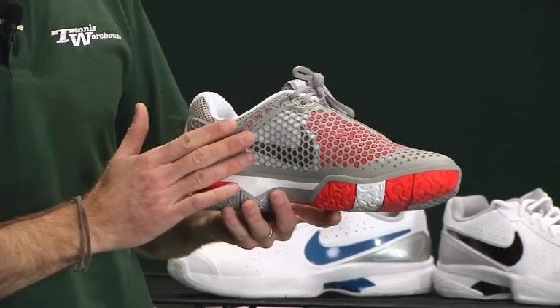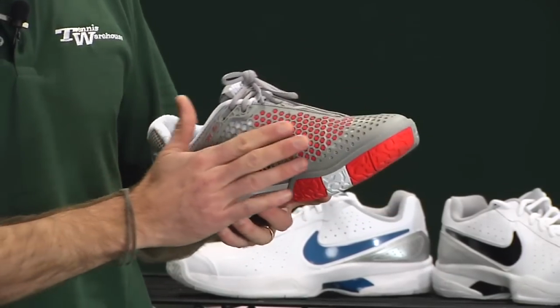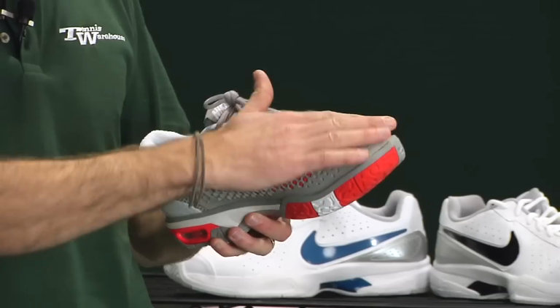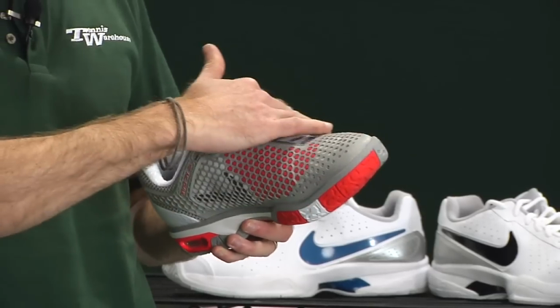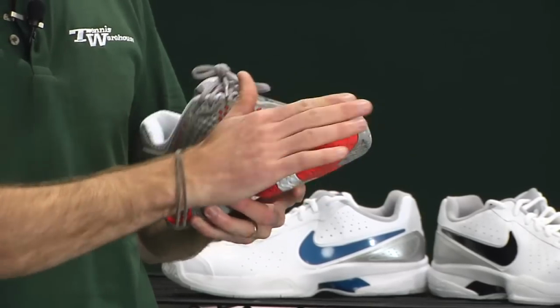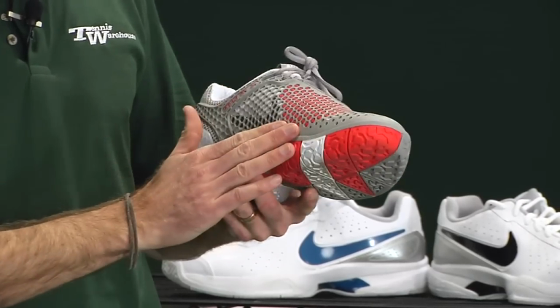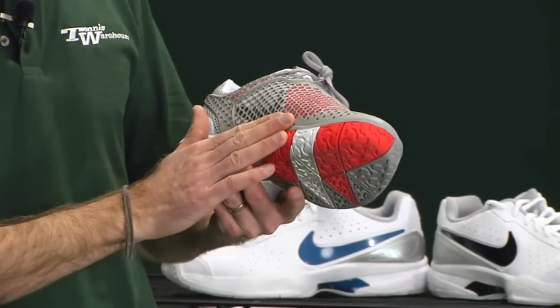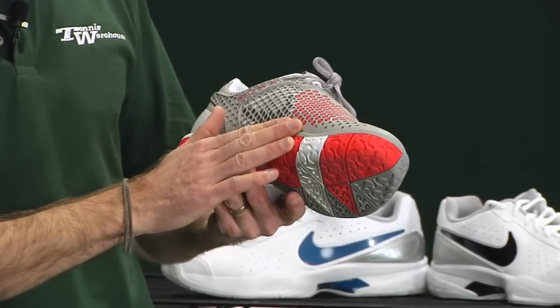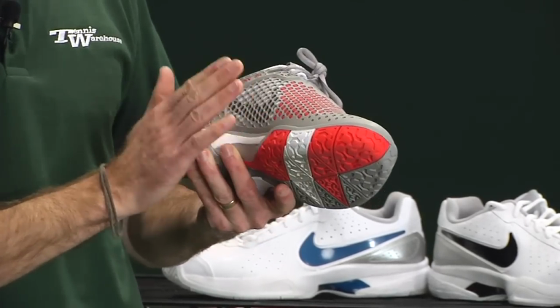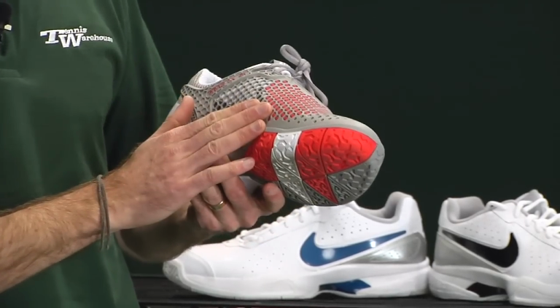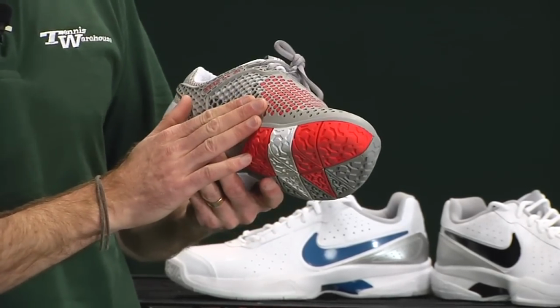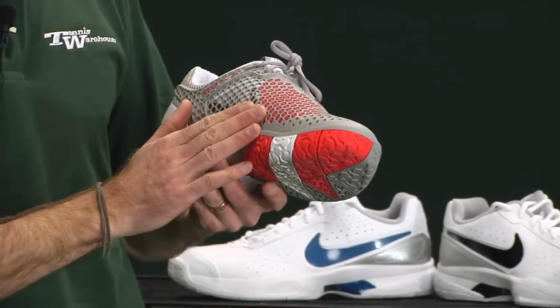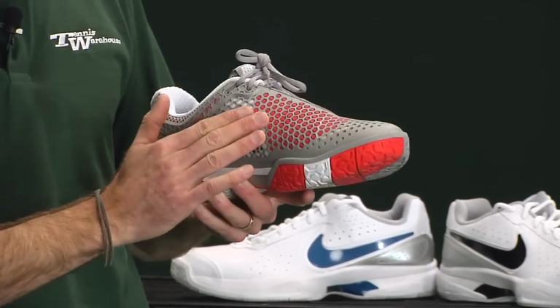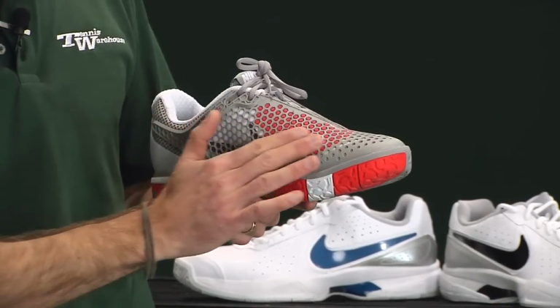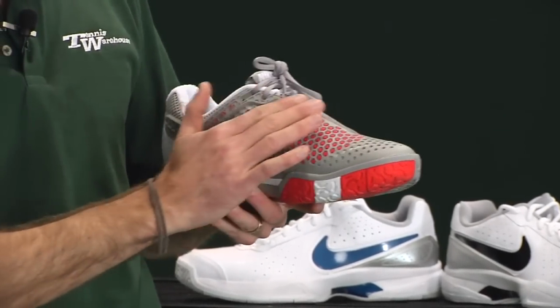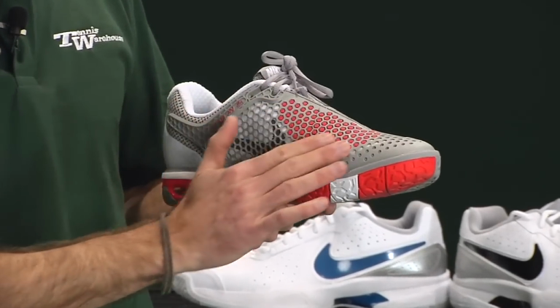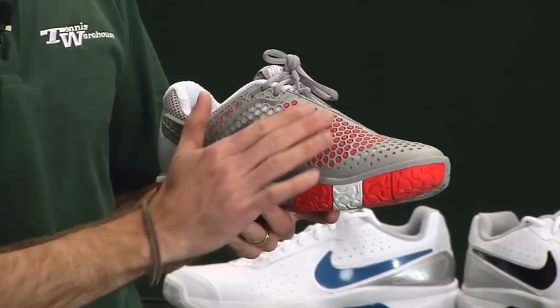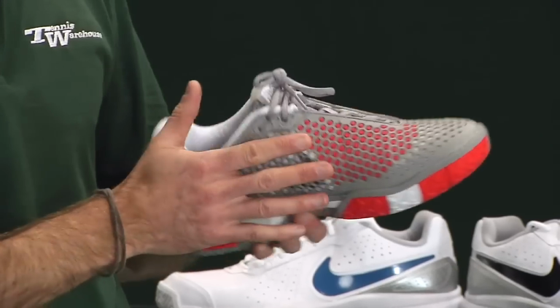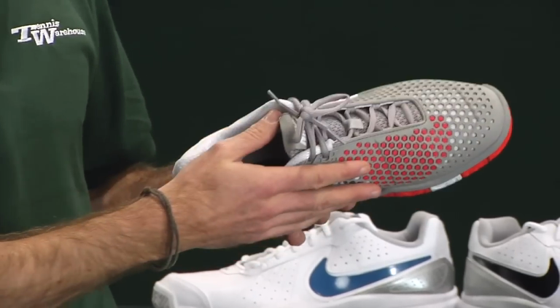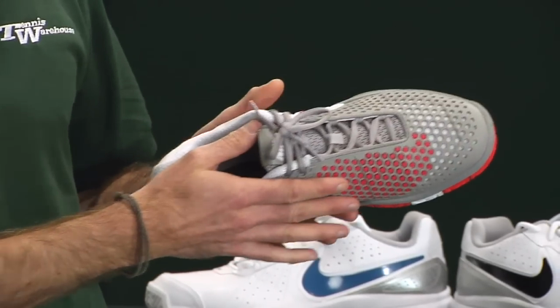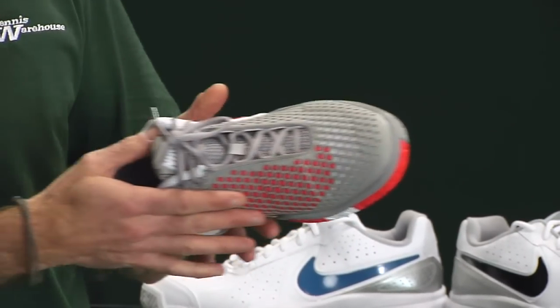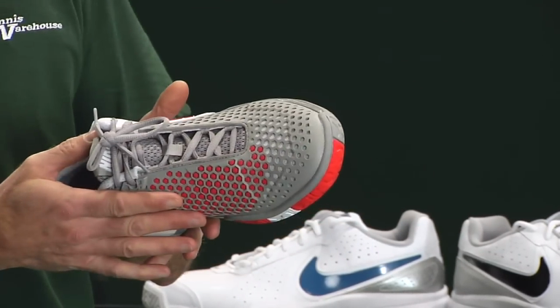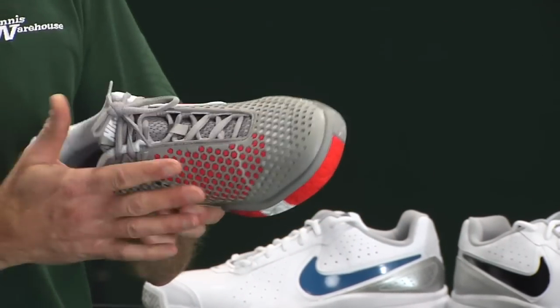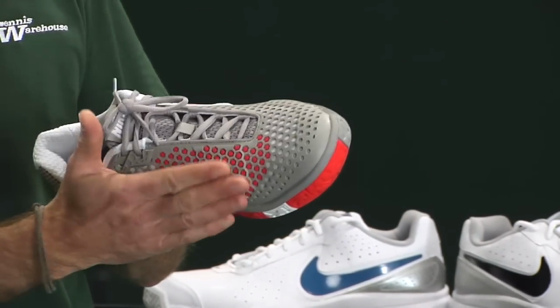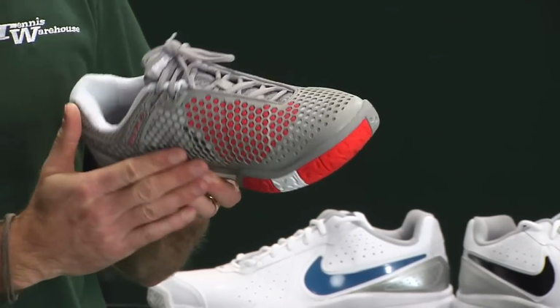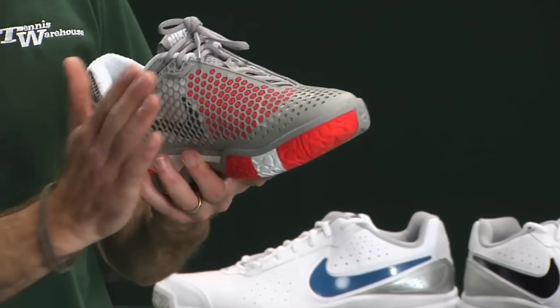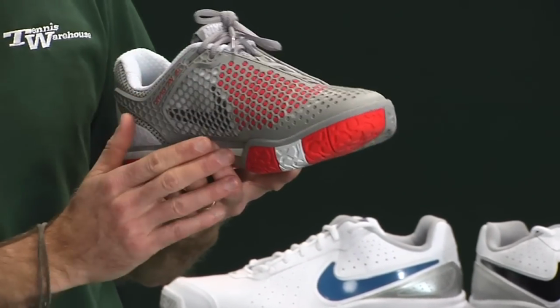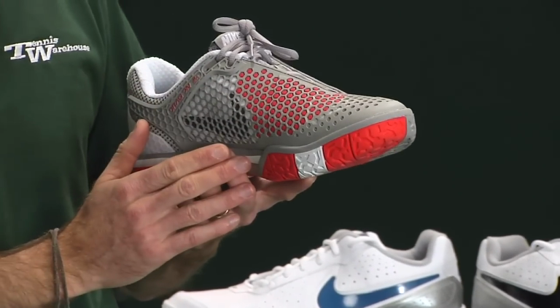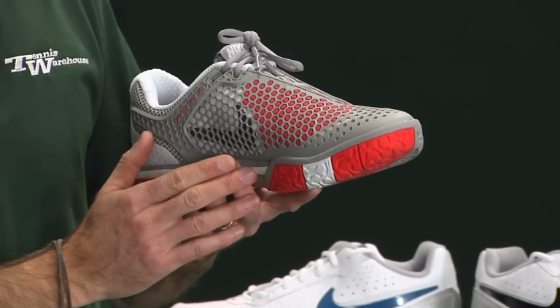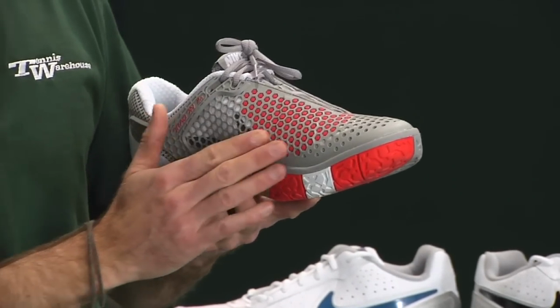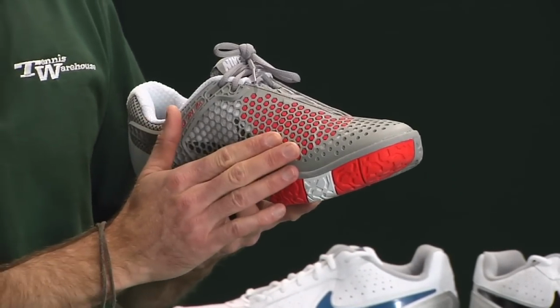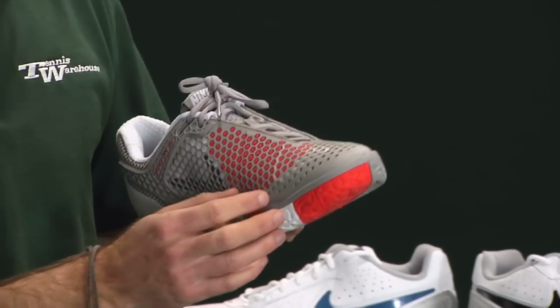There's a ton of beefed-up Drag-on 2X material in the upper, especially right here on the medial side of the shoe, so that when you're making that lateral slide and the trailing foot is dragging, you're going to get some great protection right there.